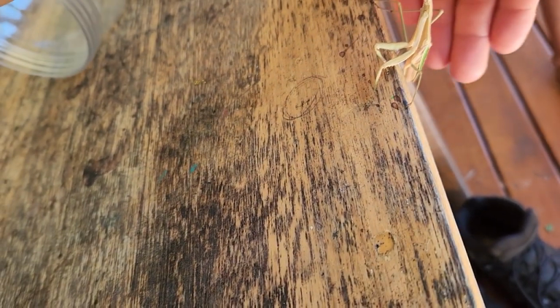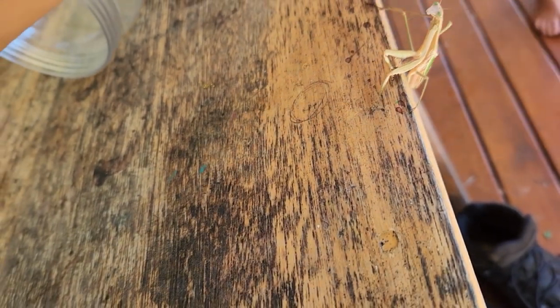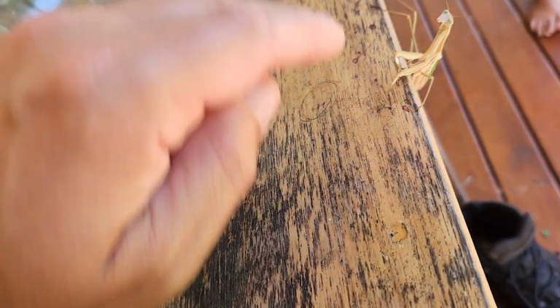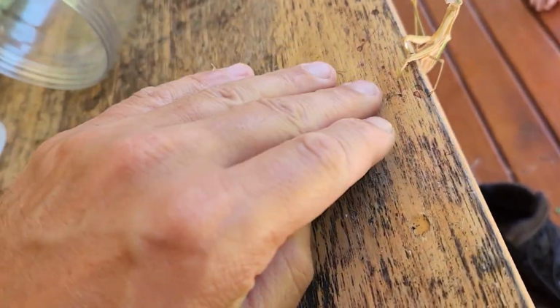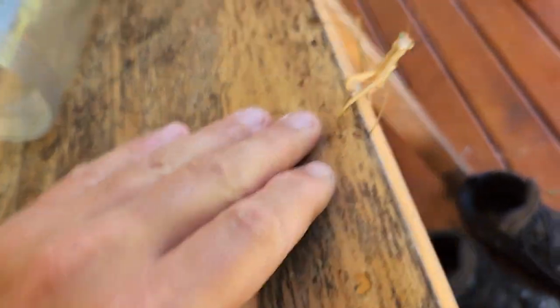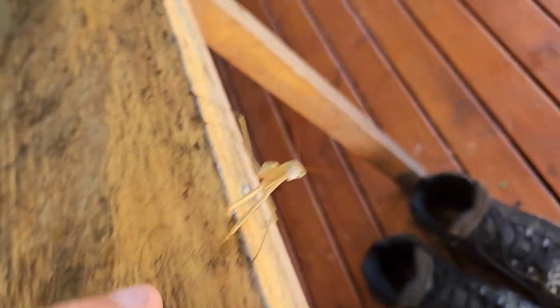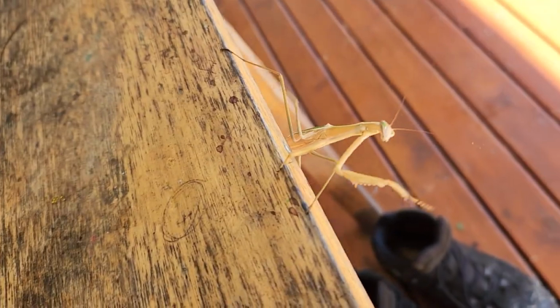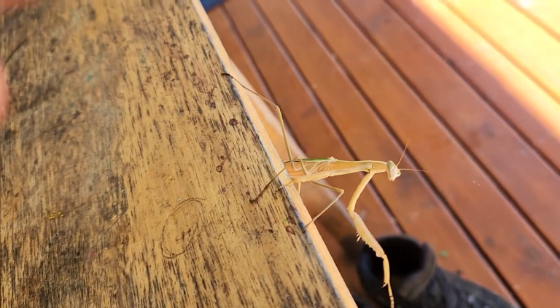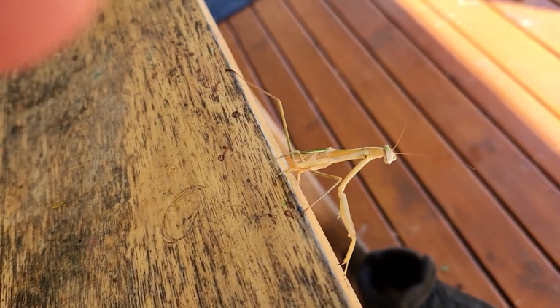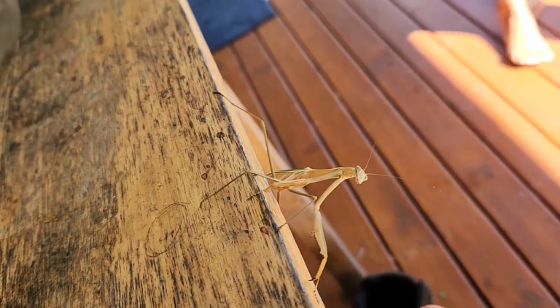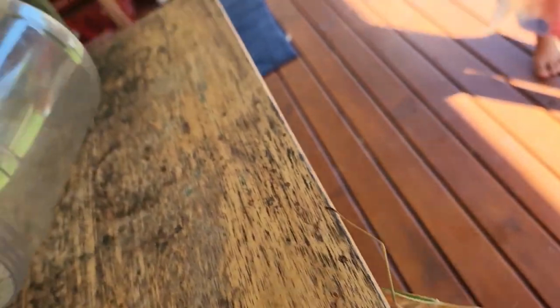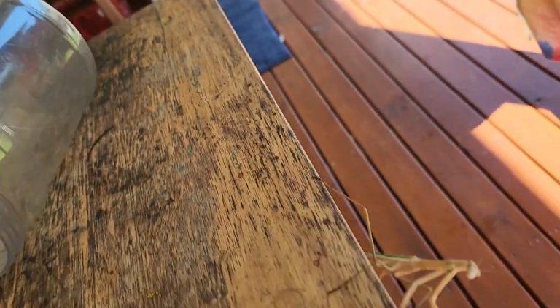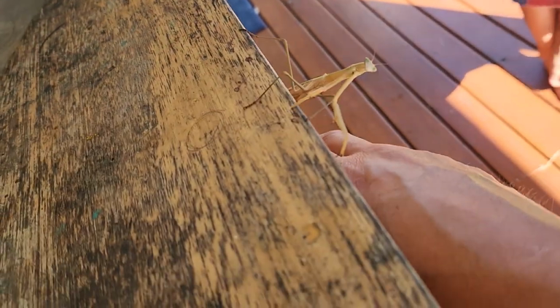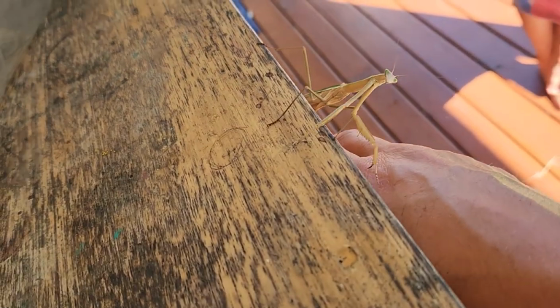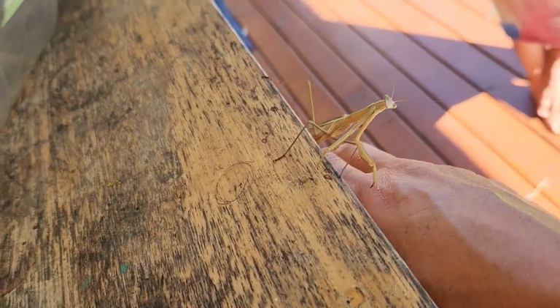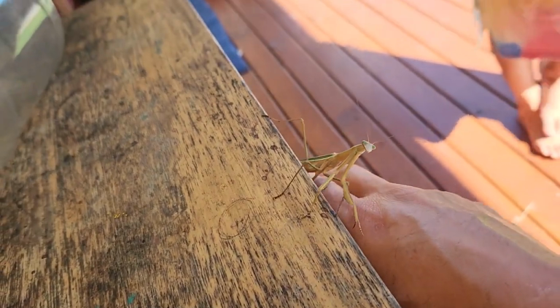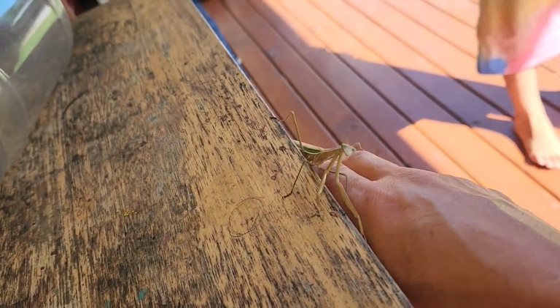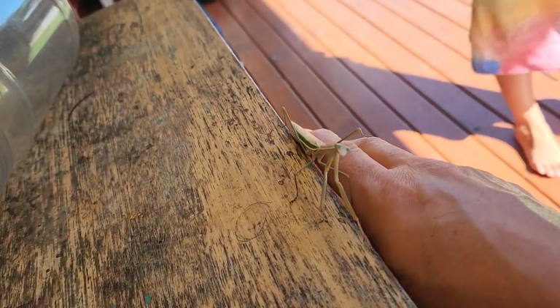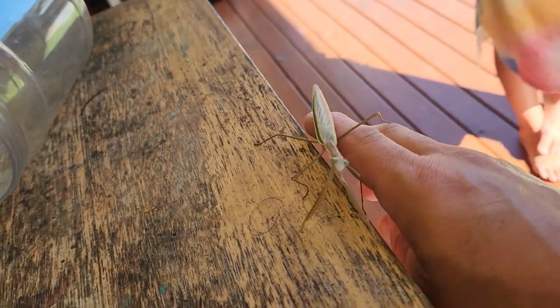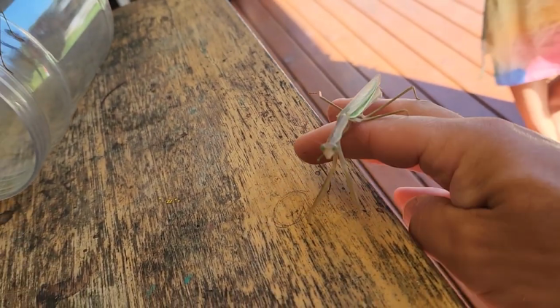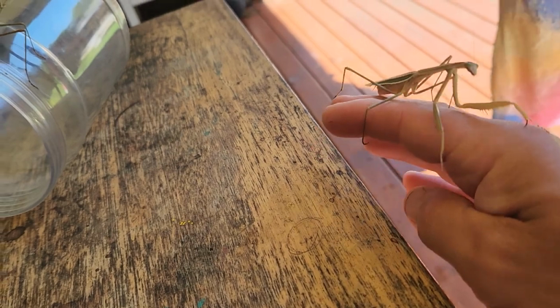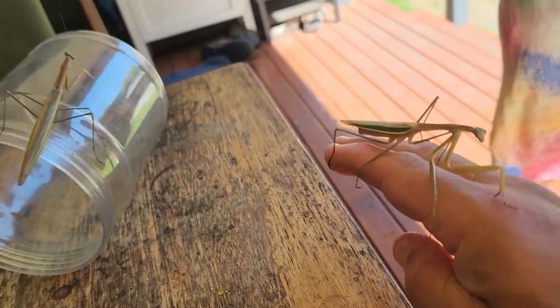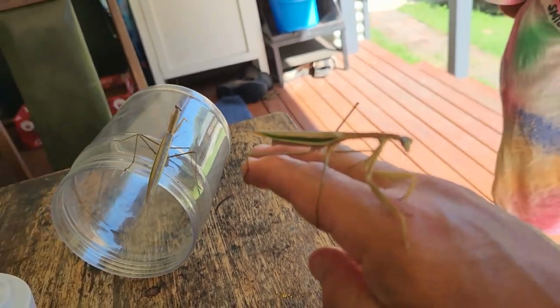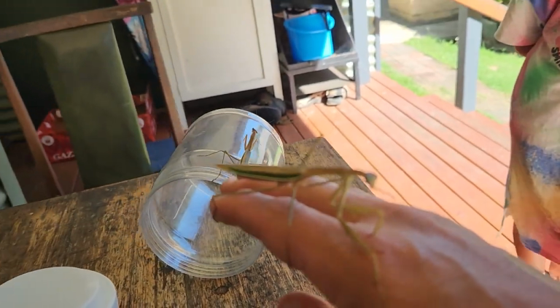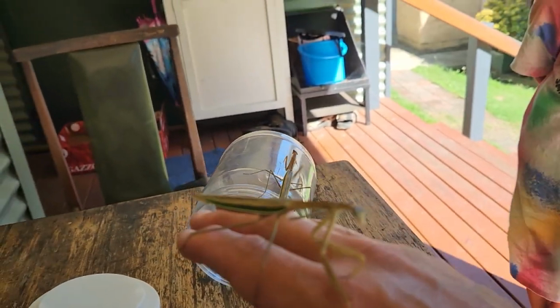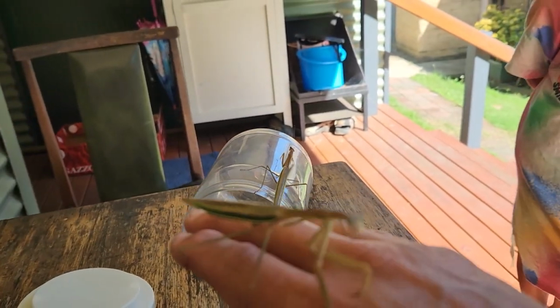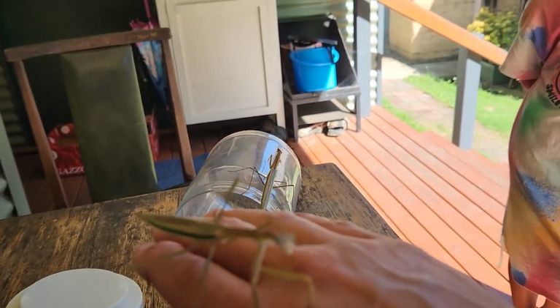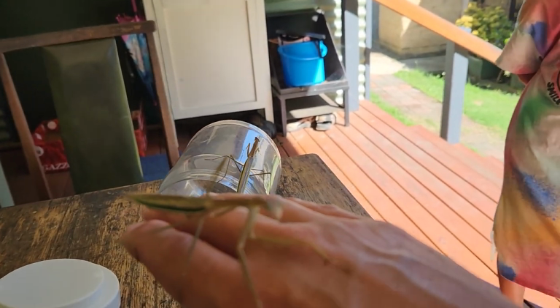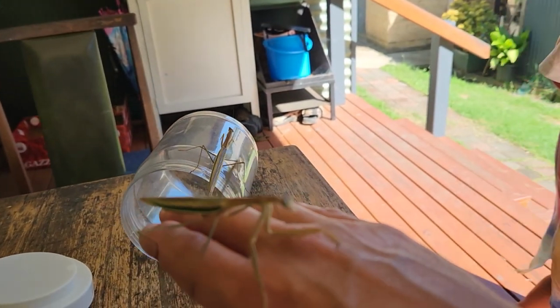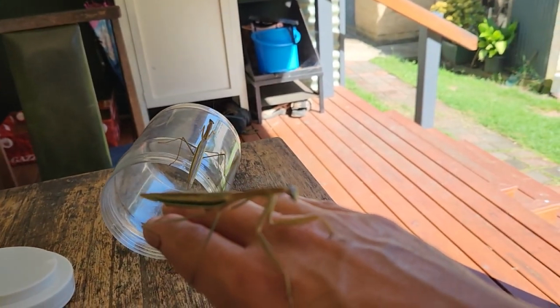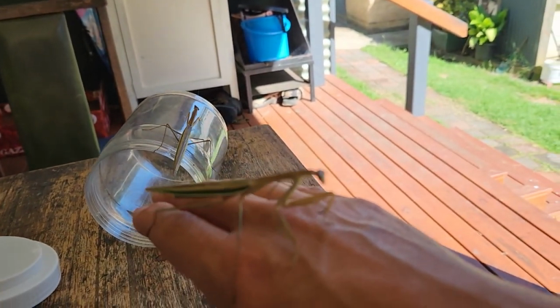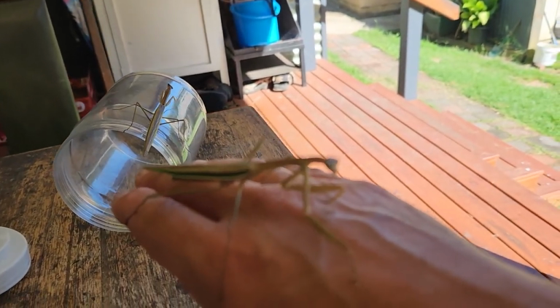I don't want to. Like this. If you hold them like this, I'll show you. Put them on your hand like that. They're like that and they don't bite, because they think you're a tree or something.